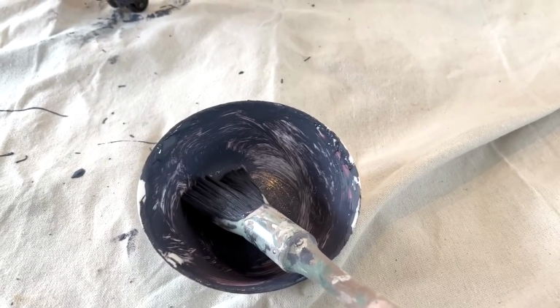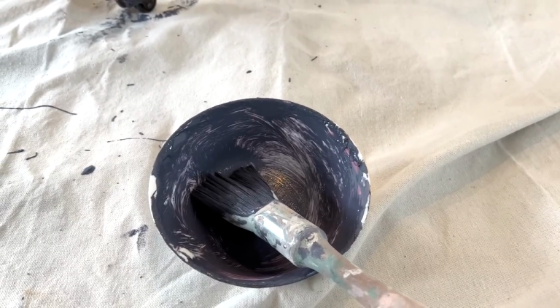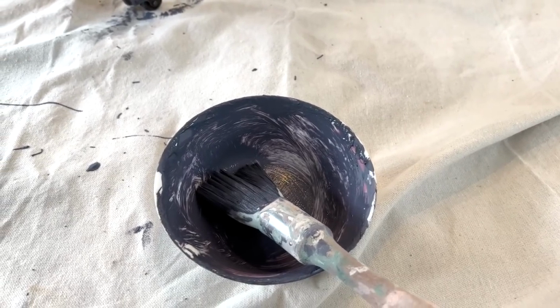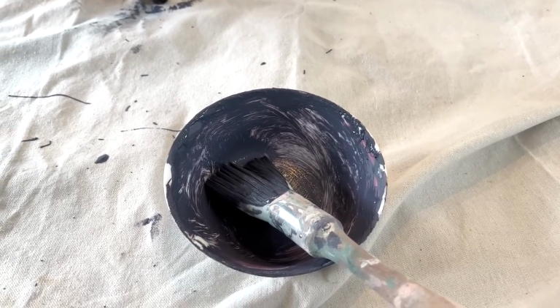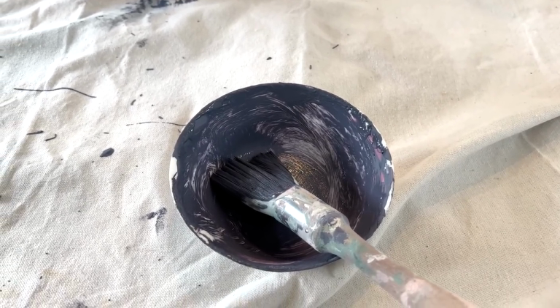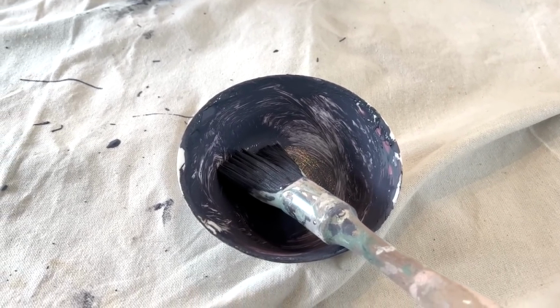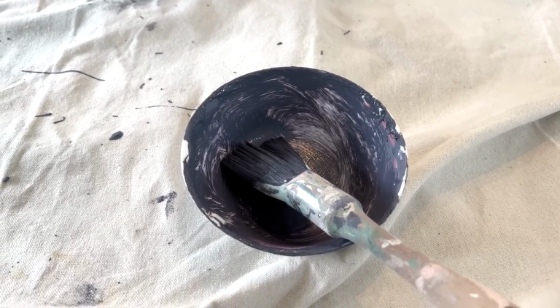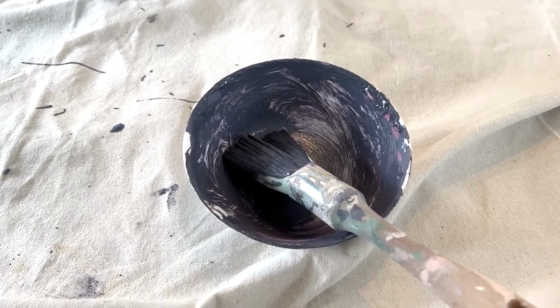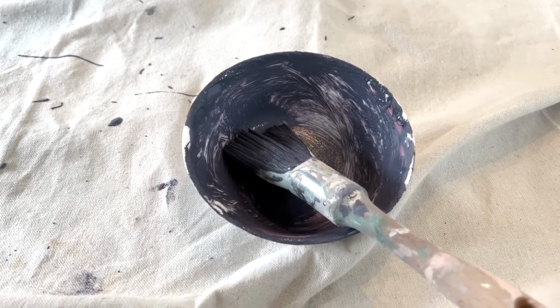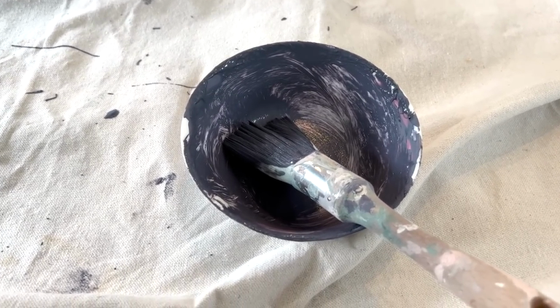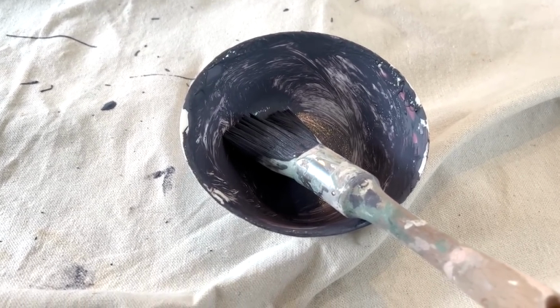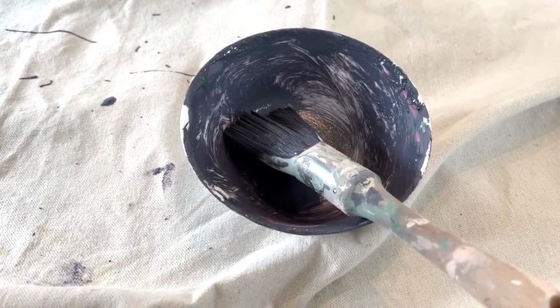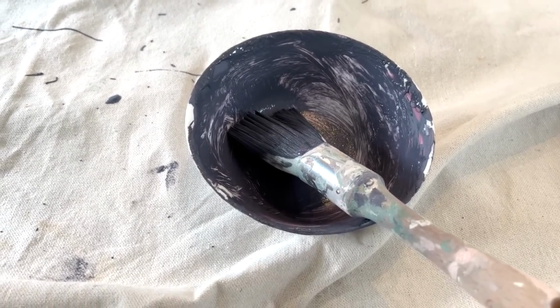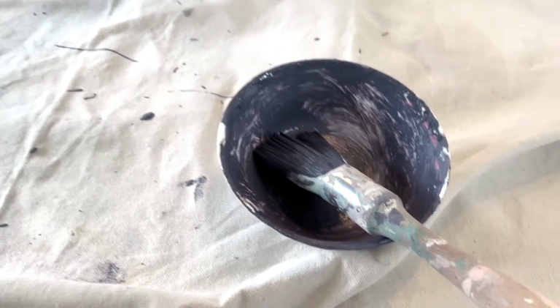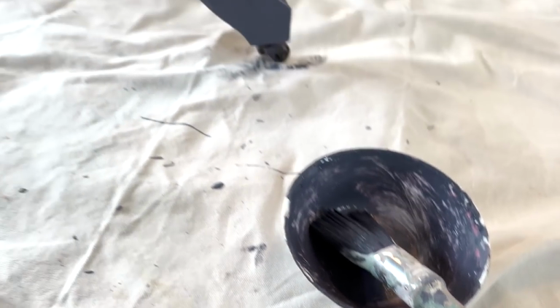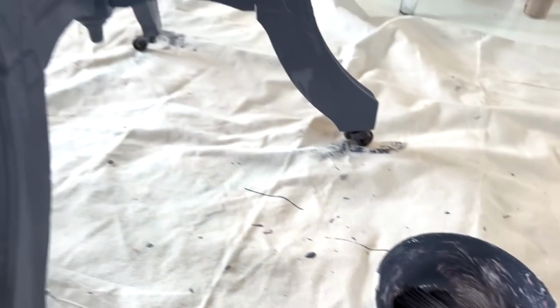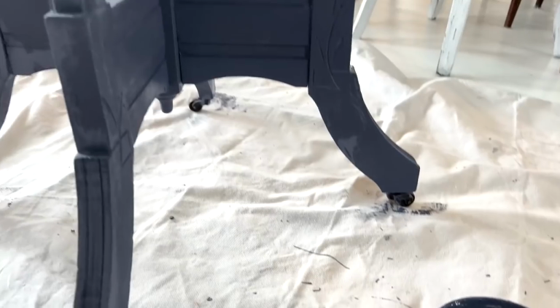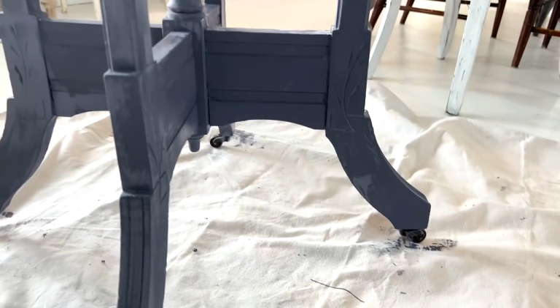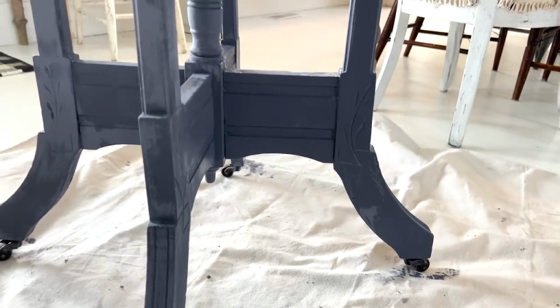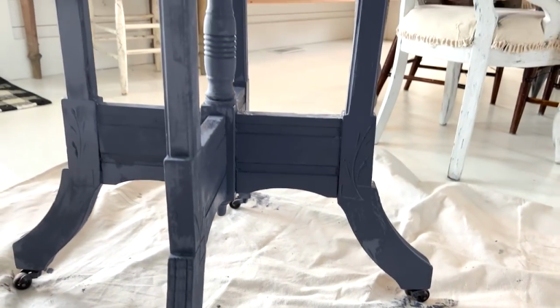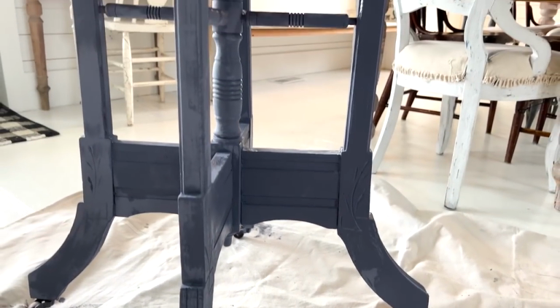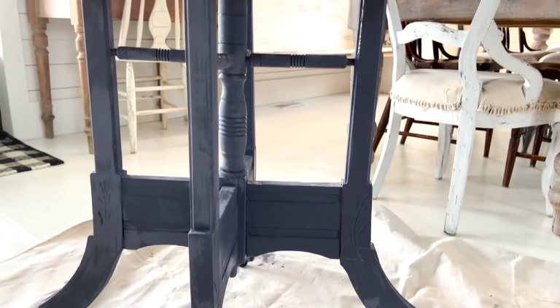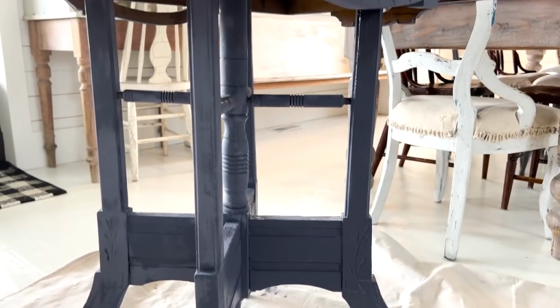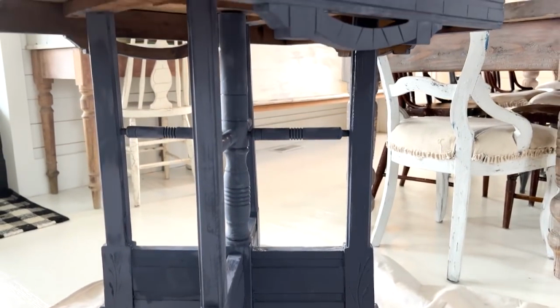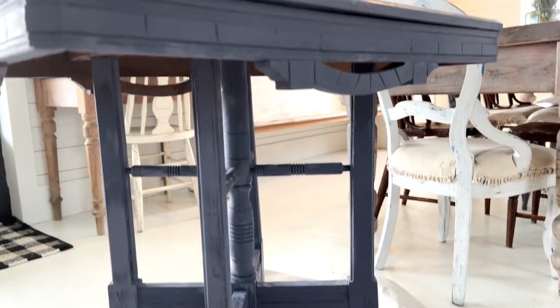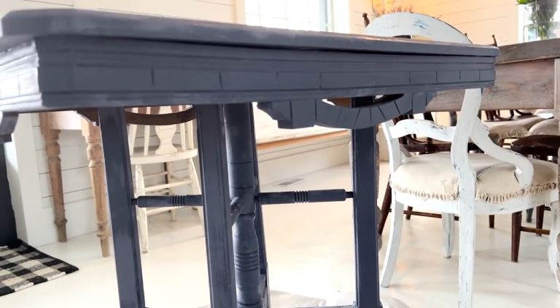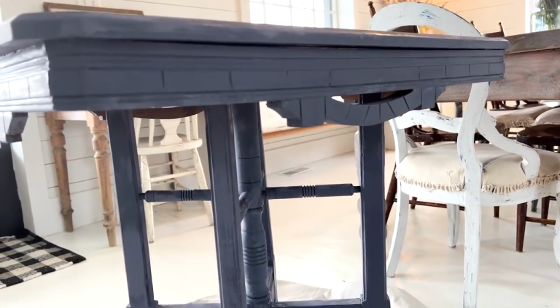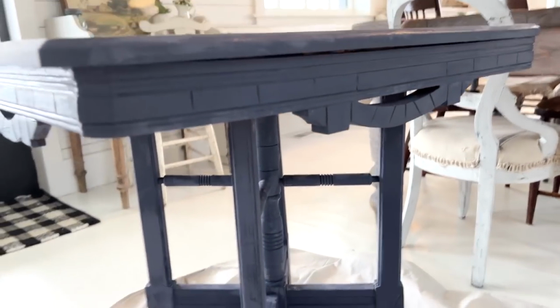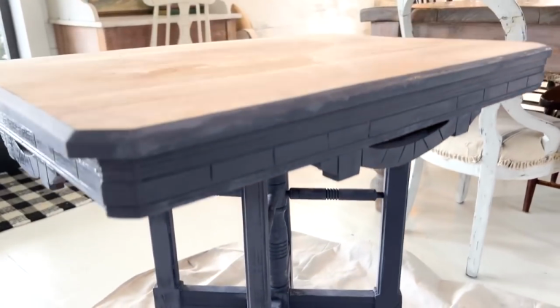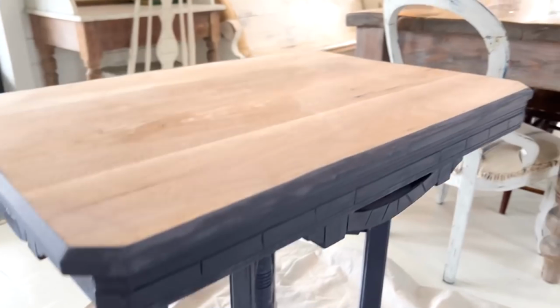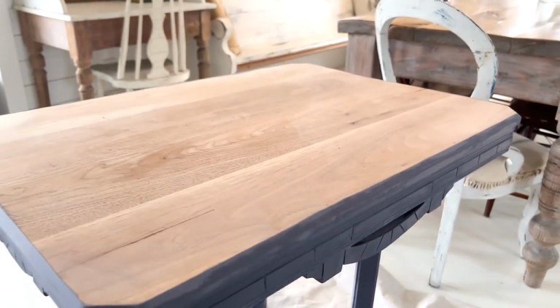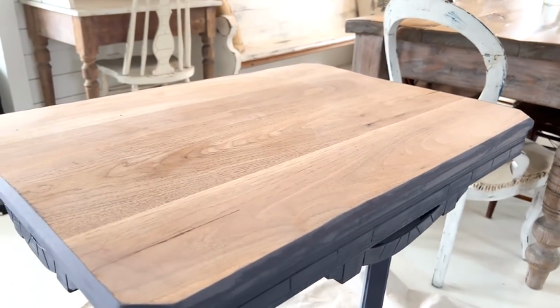Very satisfying — I used all the paint. Now I'm just gonna wait for the second coat to dry and we'll get started on the top.